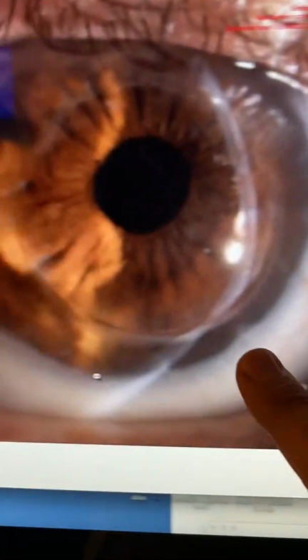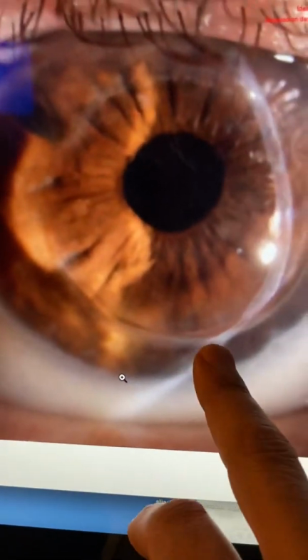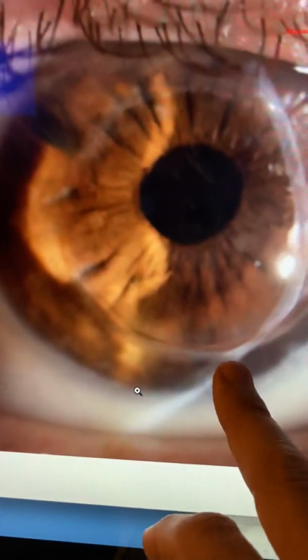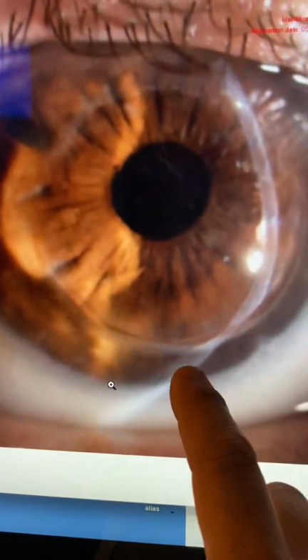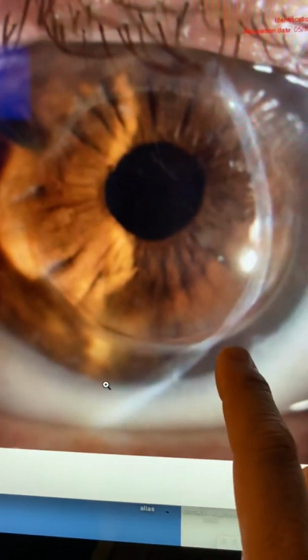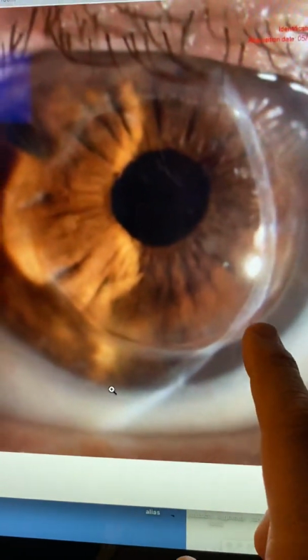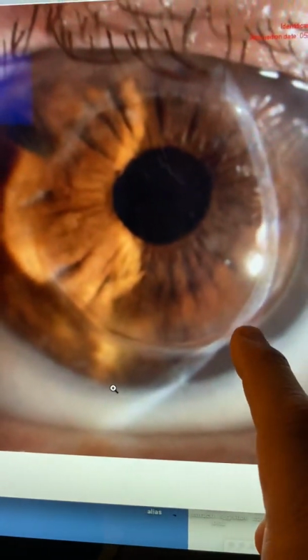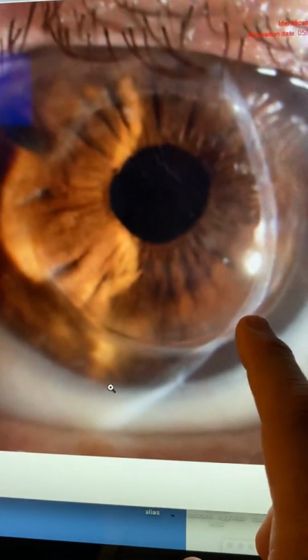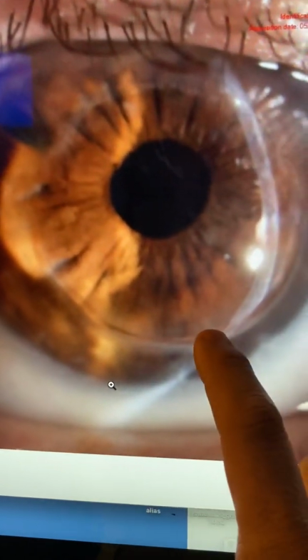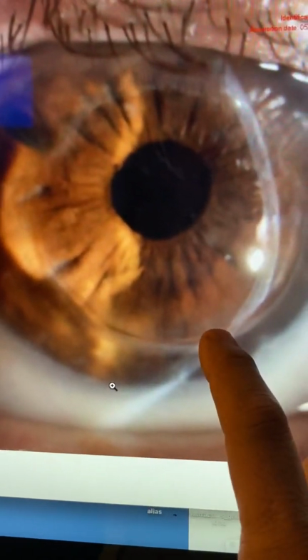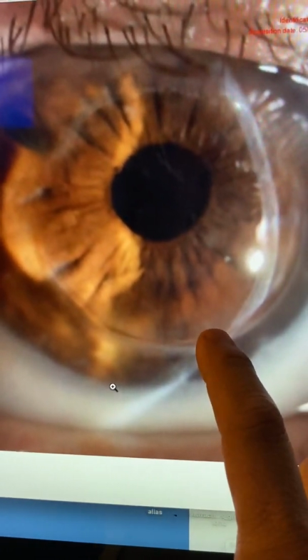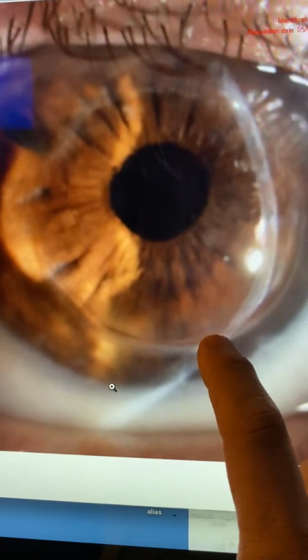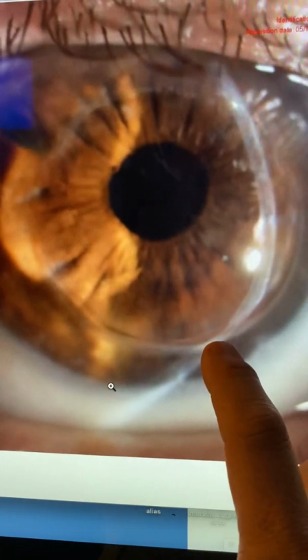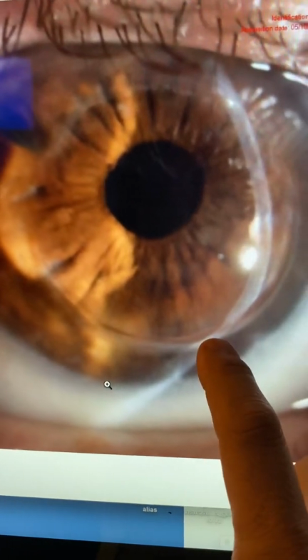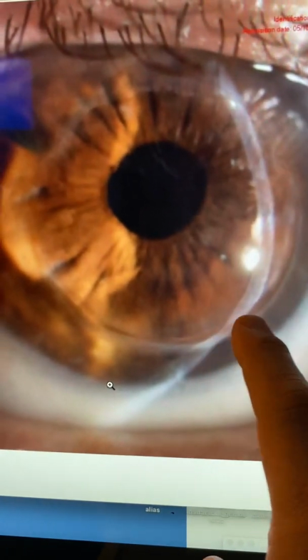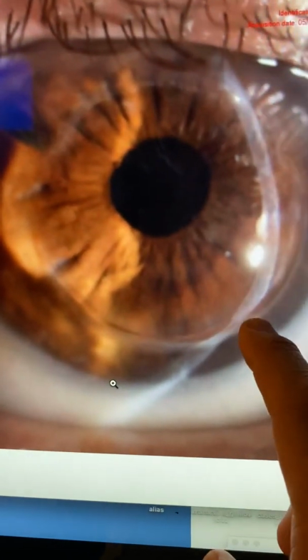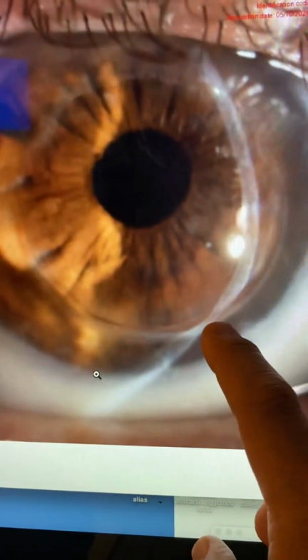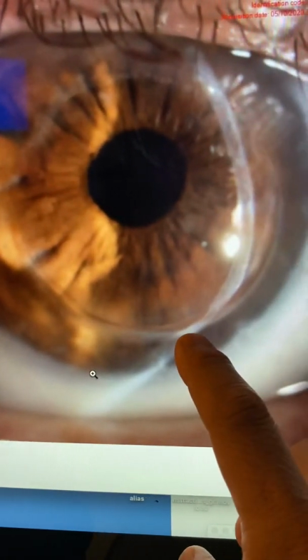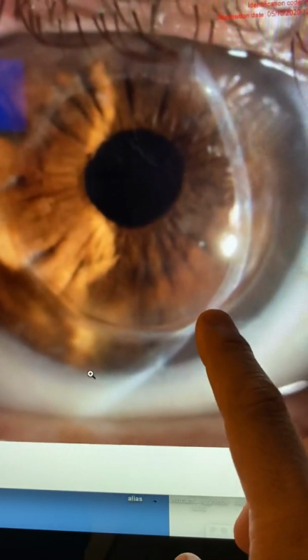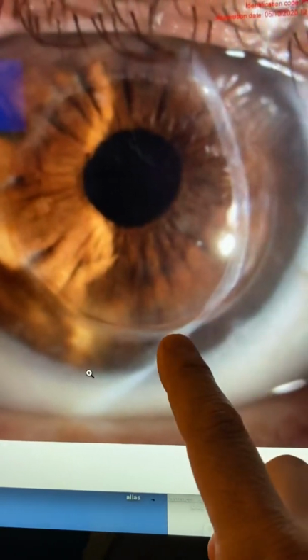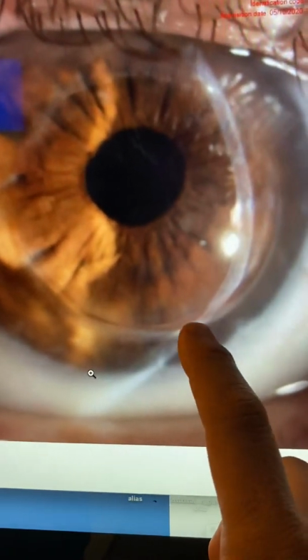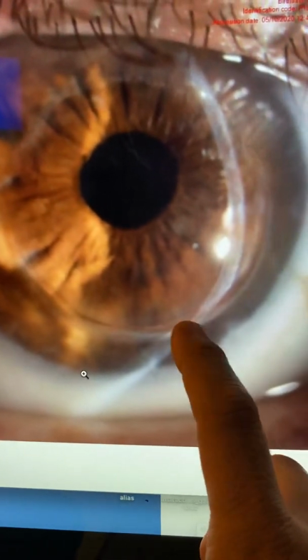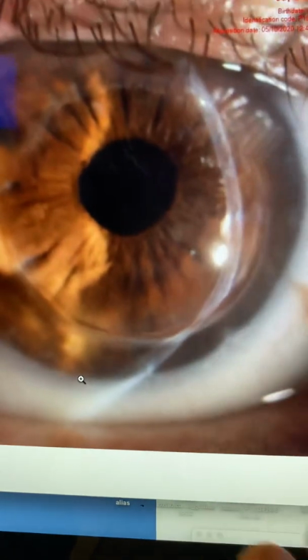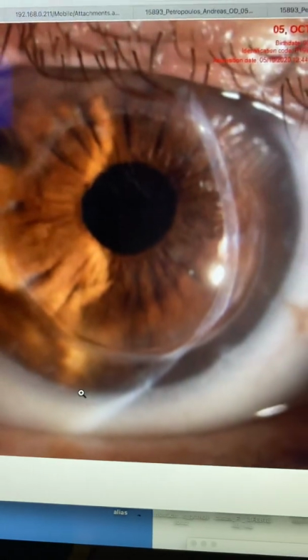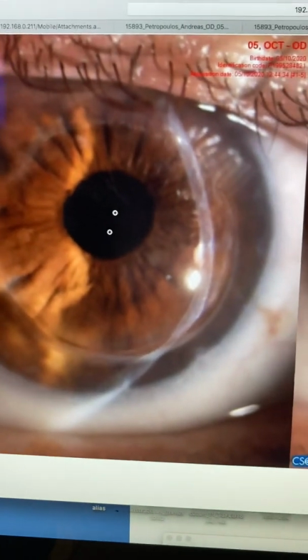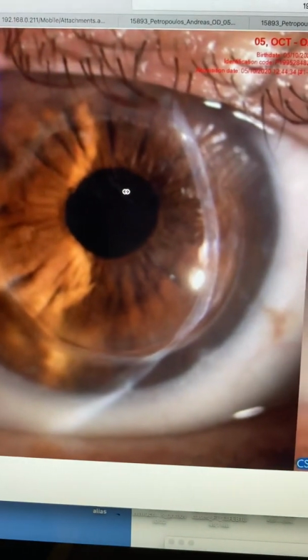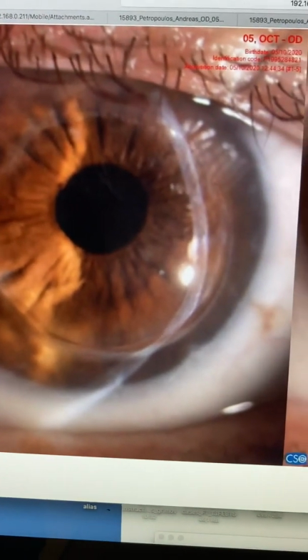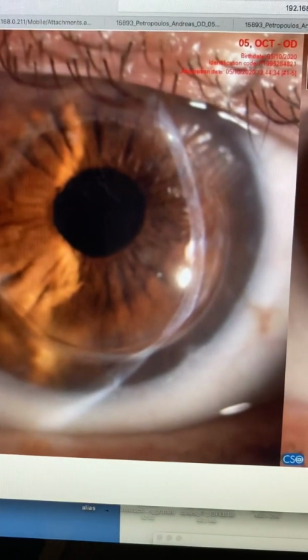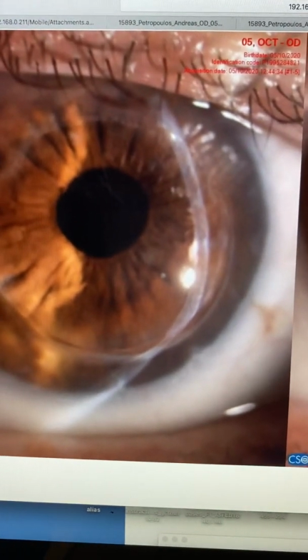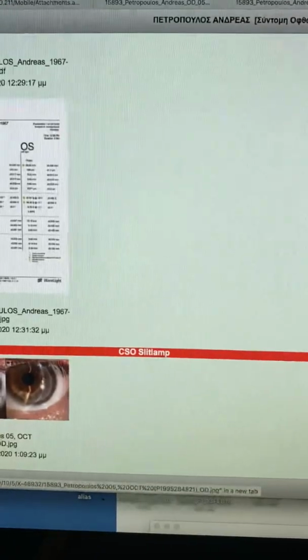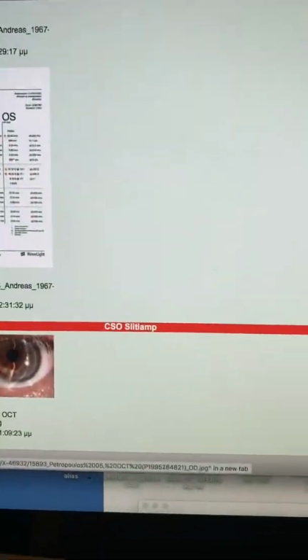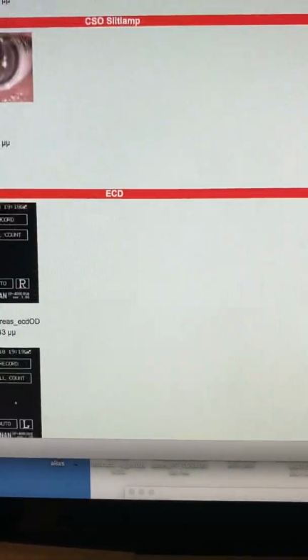And this is the right eye. See how there's a gap between the graft and the host. You can also see on the slit how this area has thinned. And you guessed right — he has significant astigmatism in this eye.